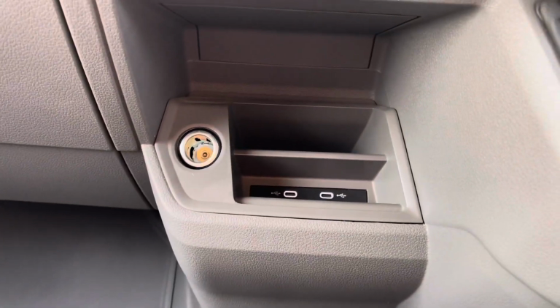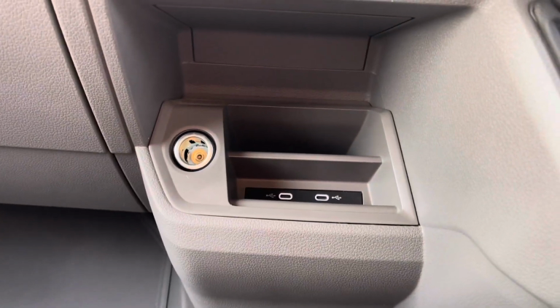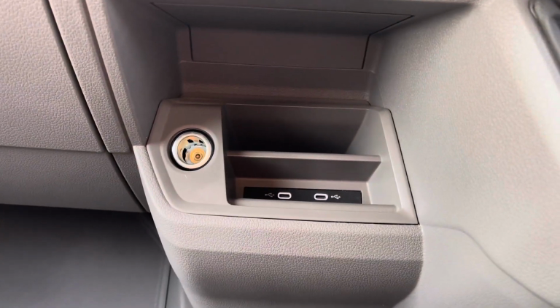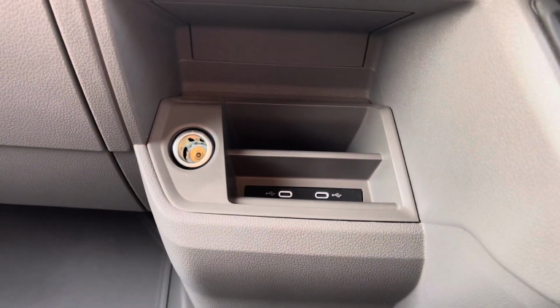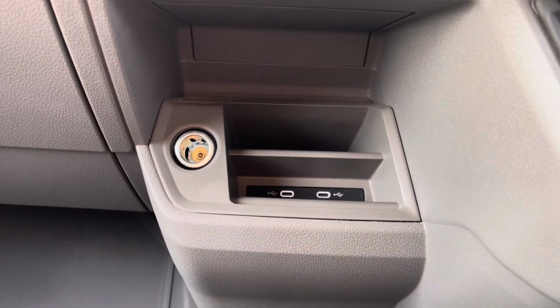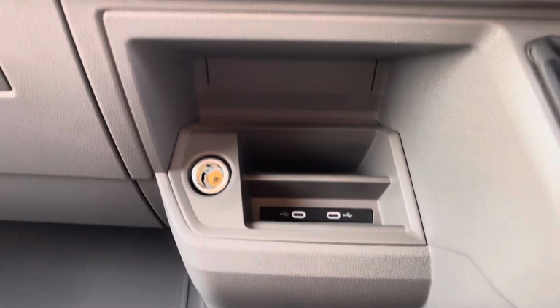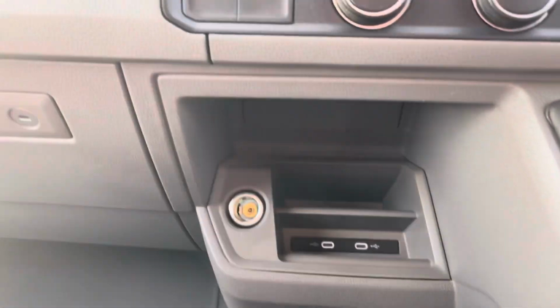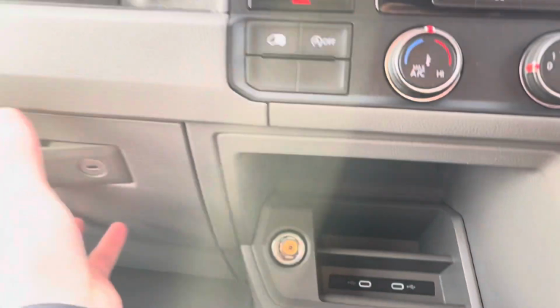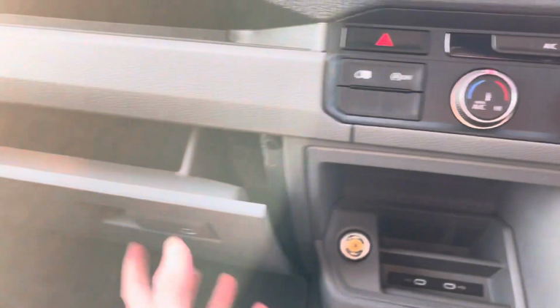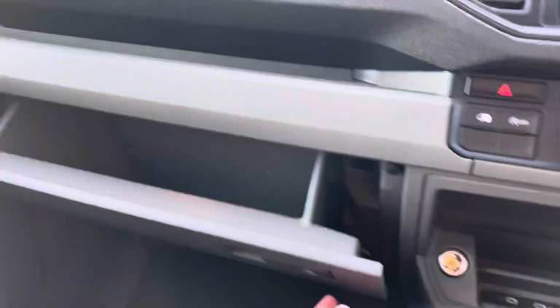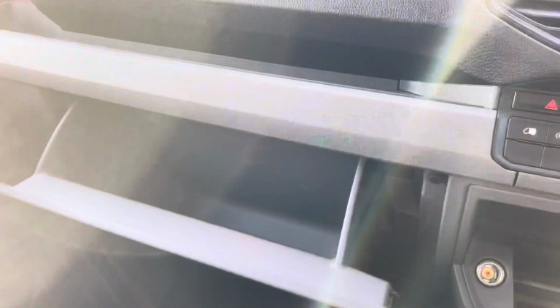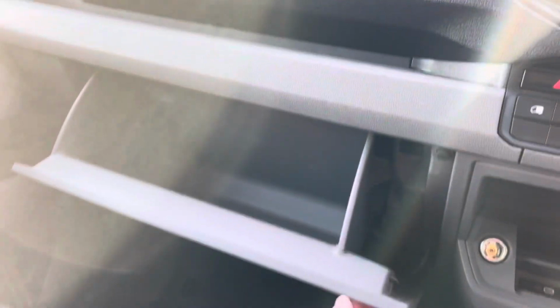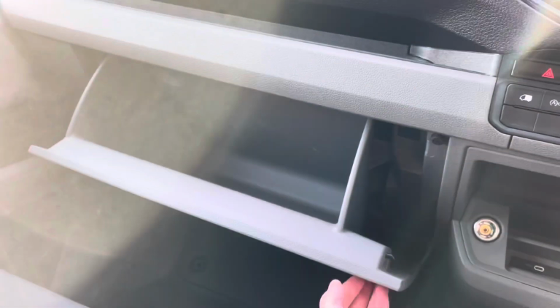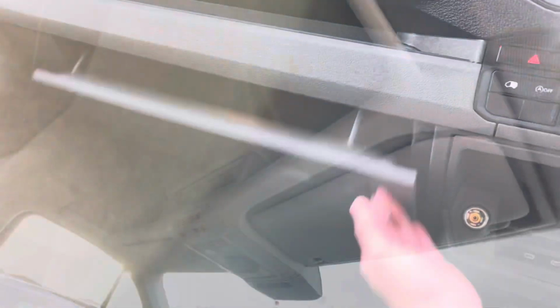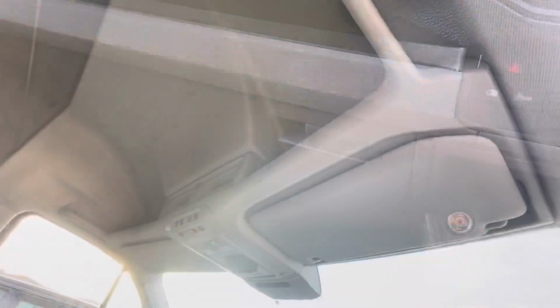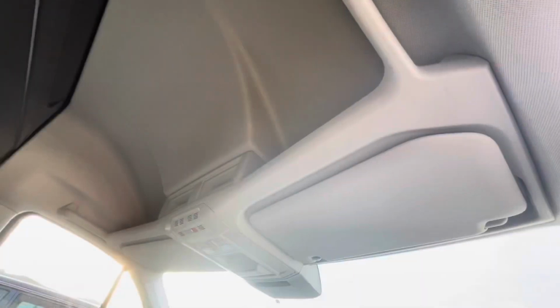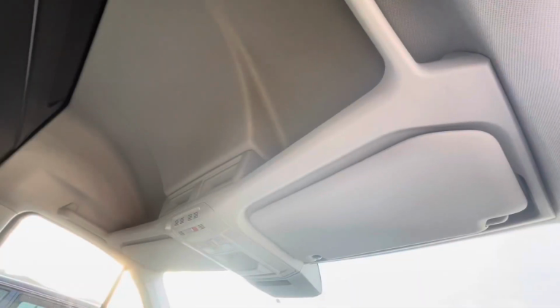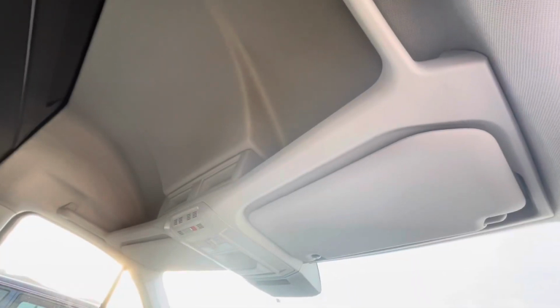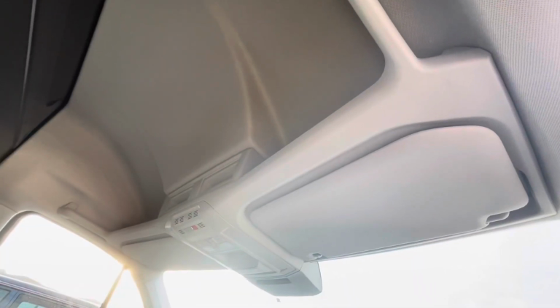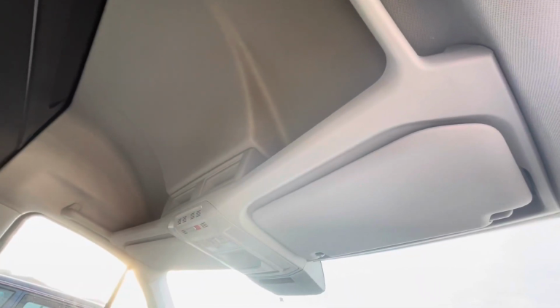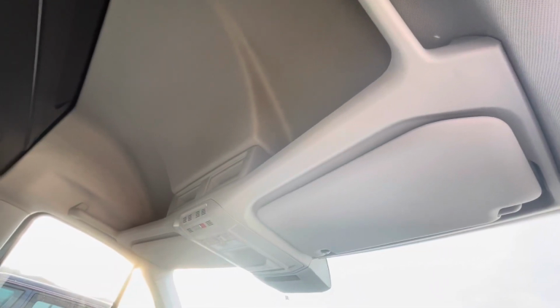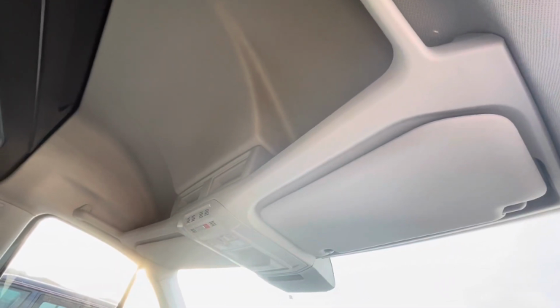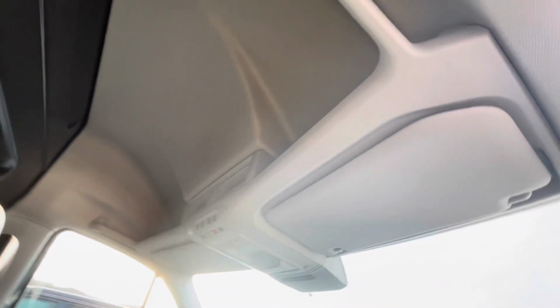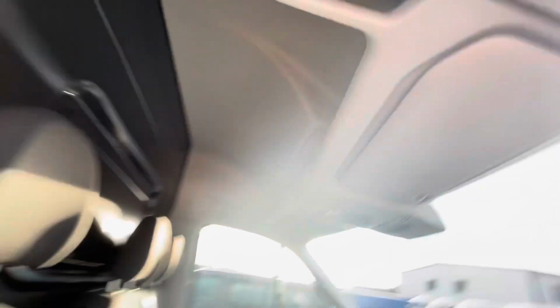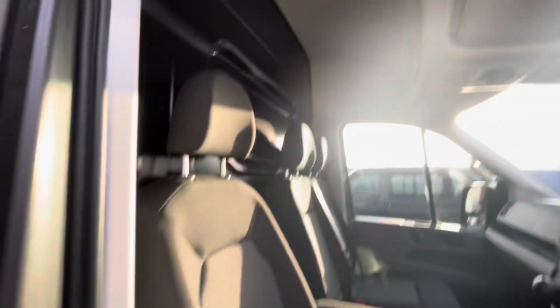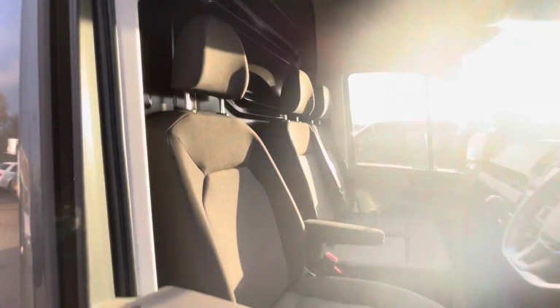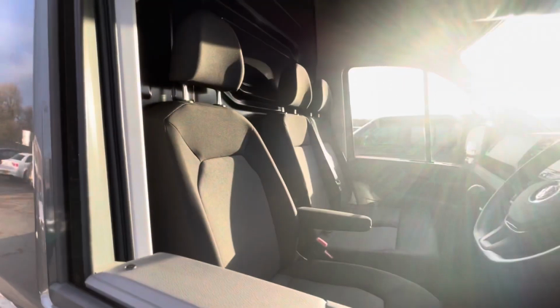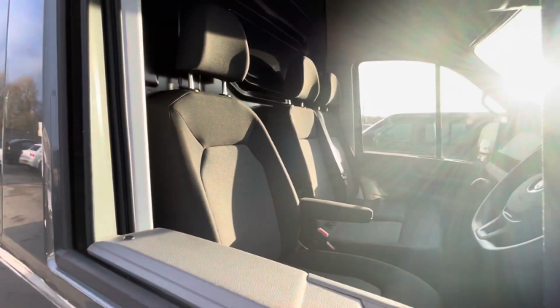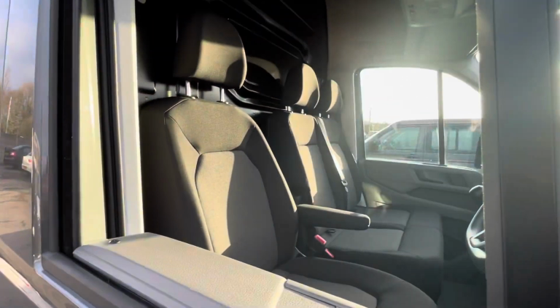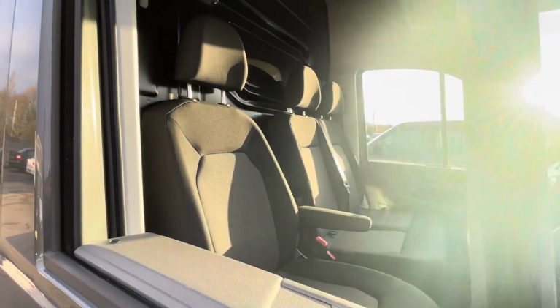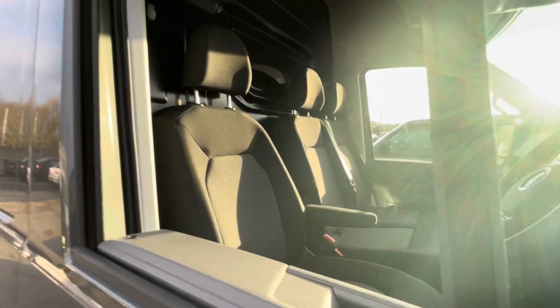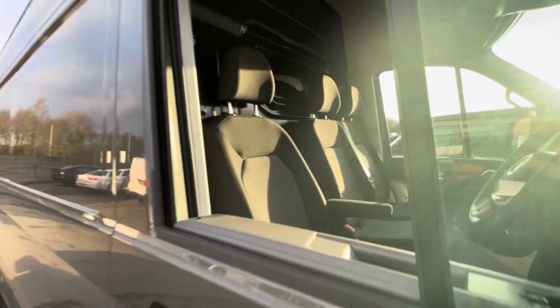Just in the middle there, you've got your 12-volt socket and two USB-C ports. Then you've got your glove box just to the side. At the top, you've got your overhead storage. And for the driver's seat, you've got armrest adjustment on the left side.